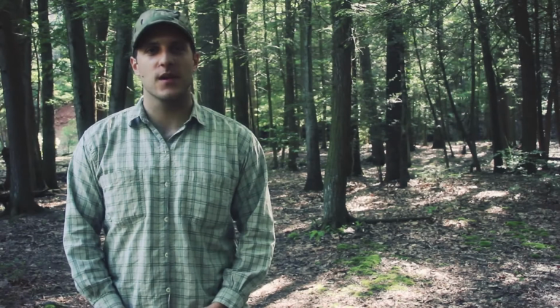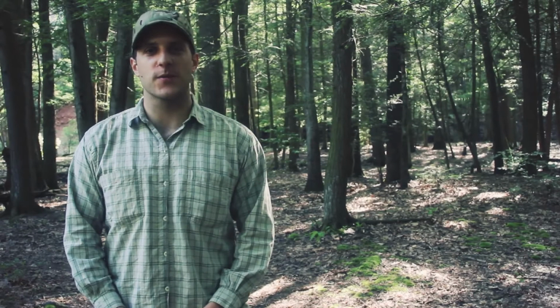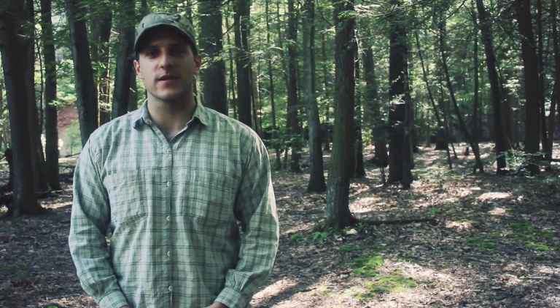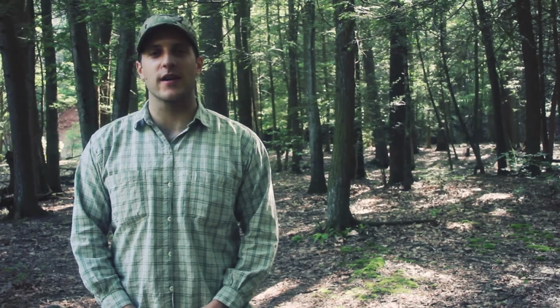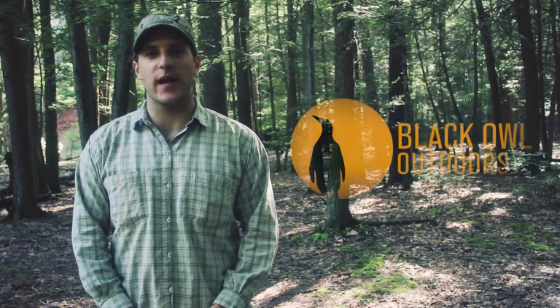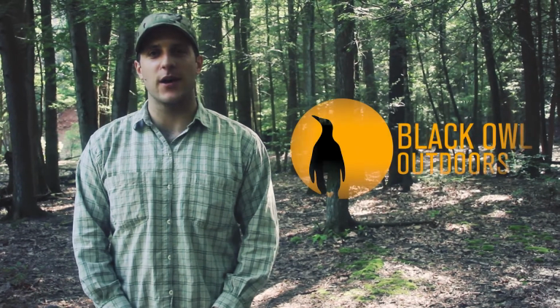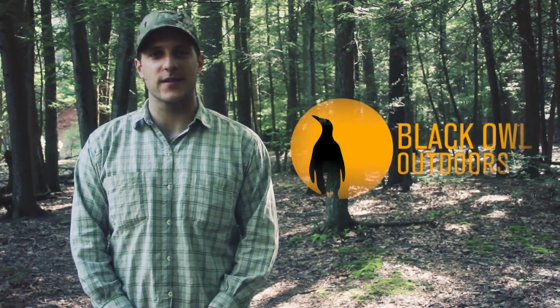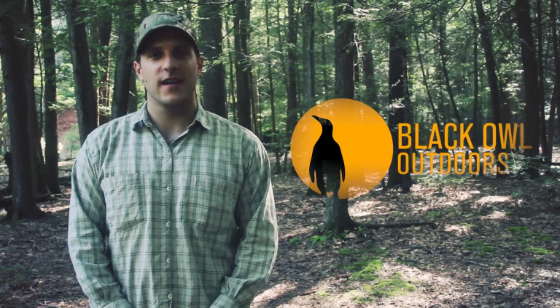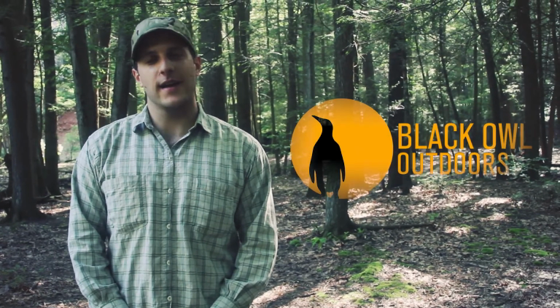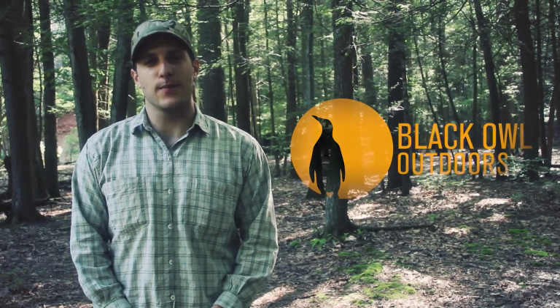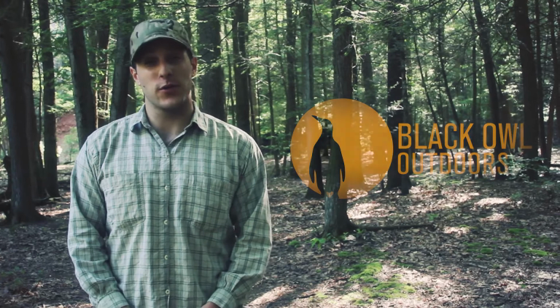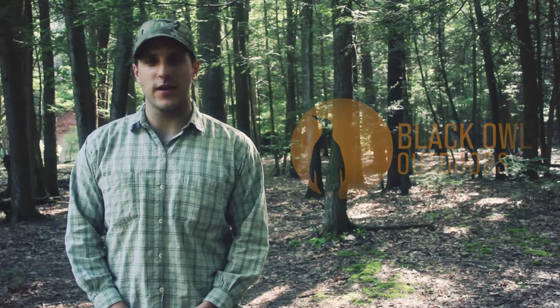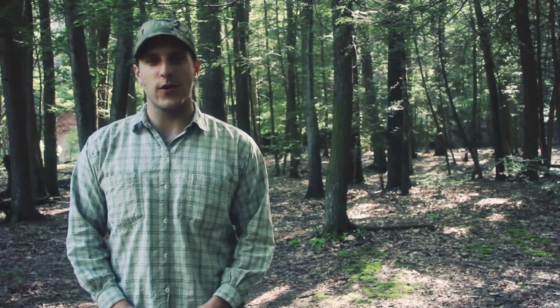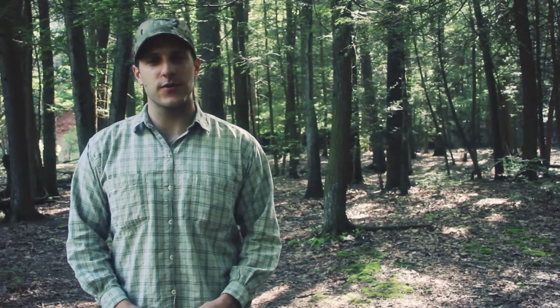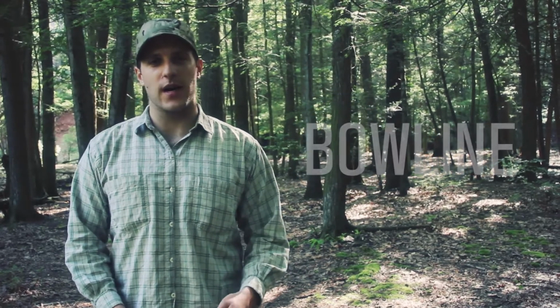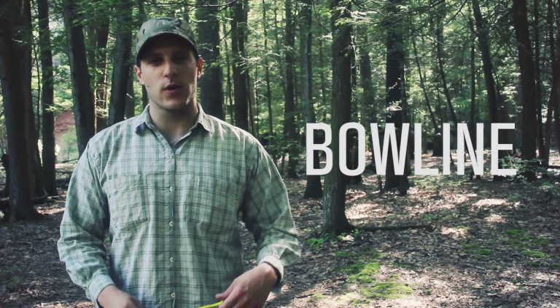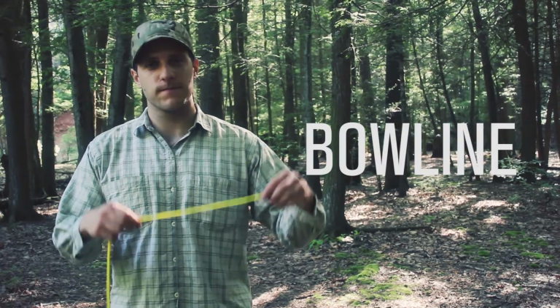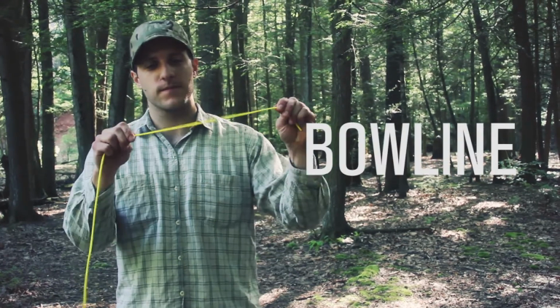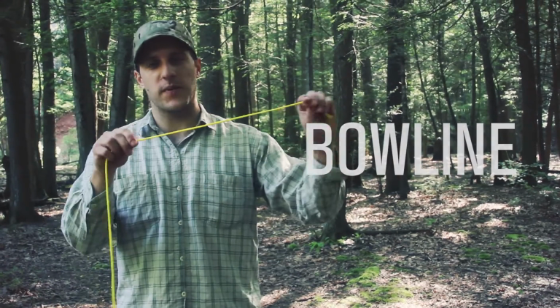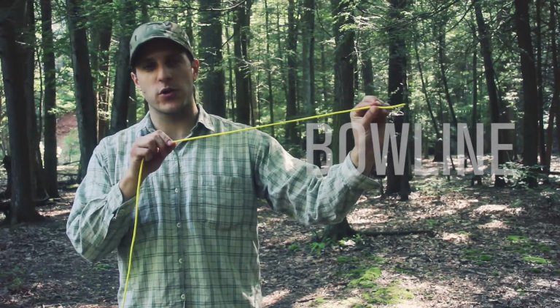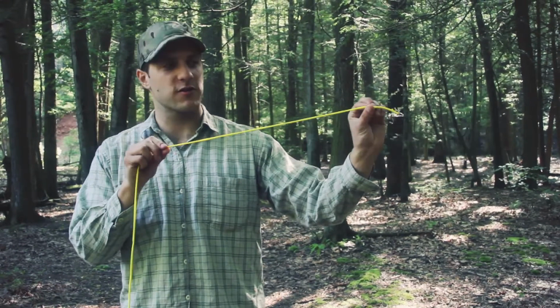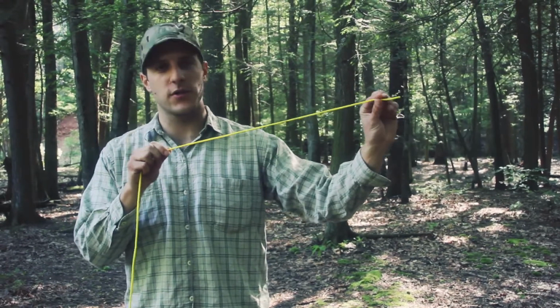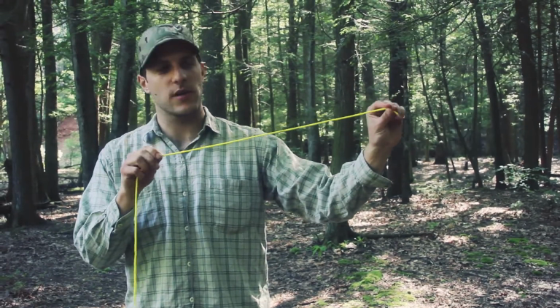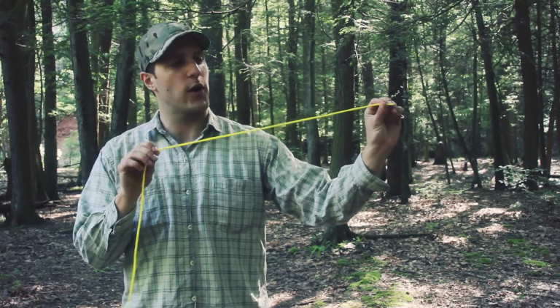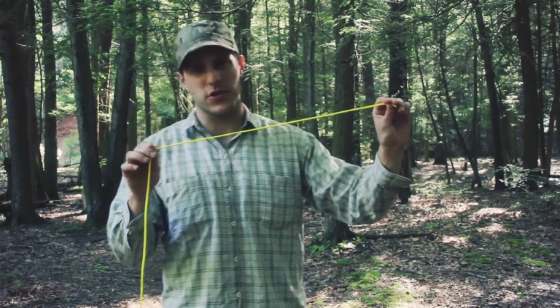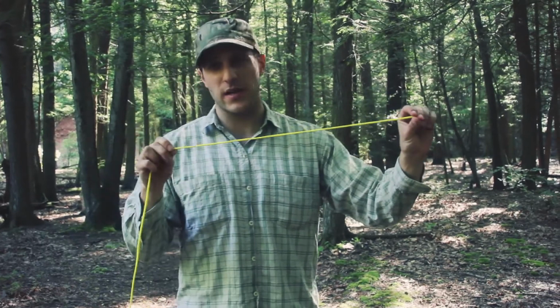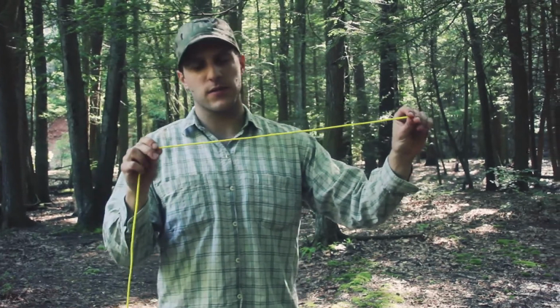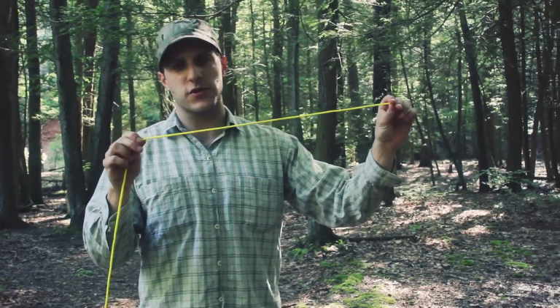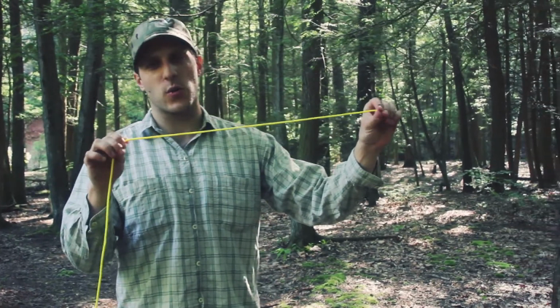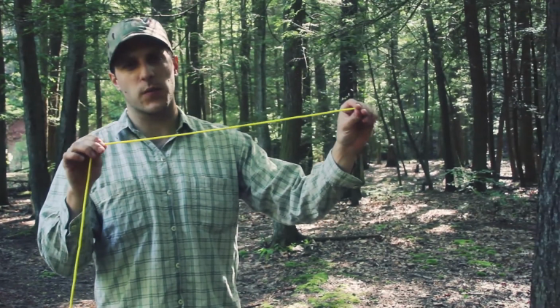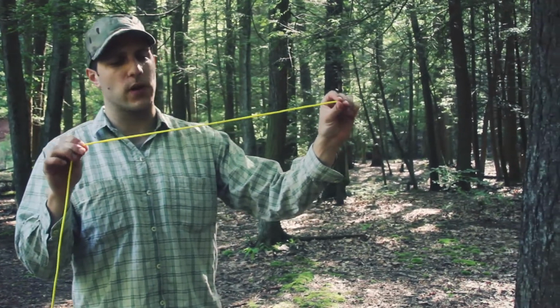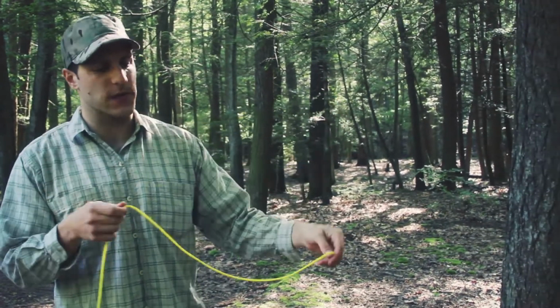What's up turtles? It's Crick here with Black Owl Outdoors. Today I'm going to do a video on how to tie a bowline. I have a piece of cordage here that I'm going to use to help illustrate and really show what the bowline looks like.